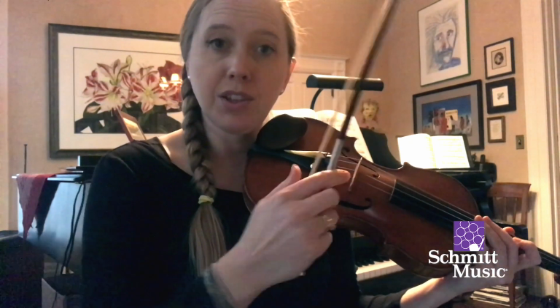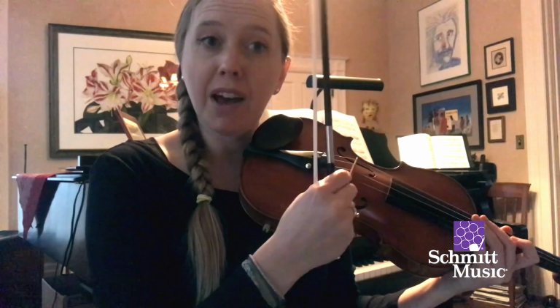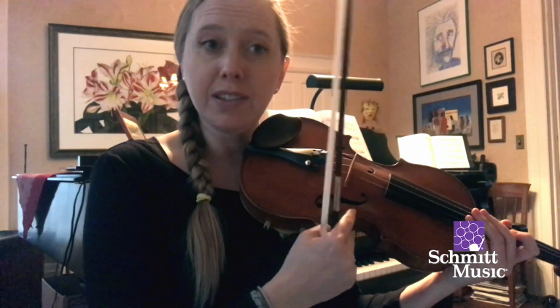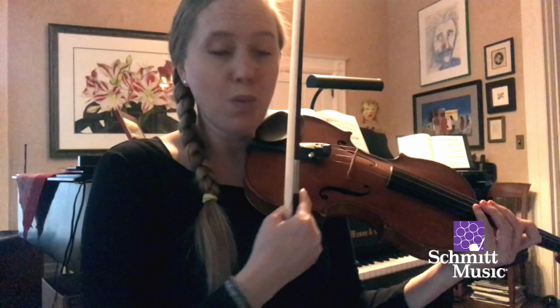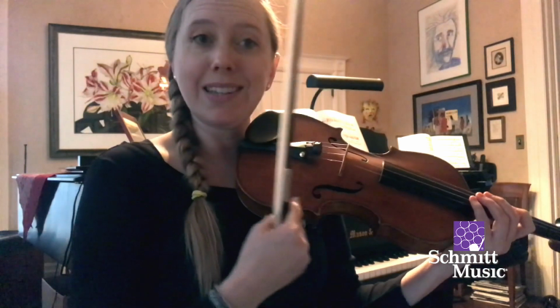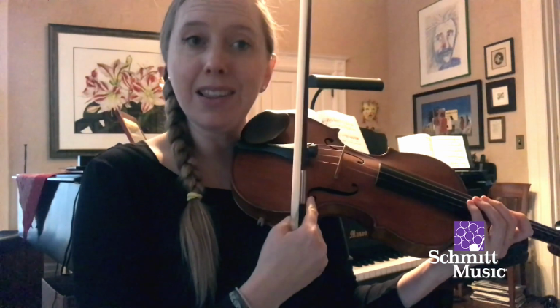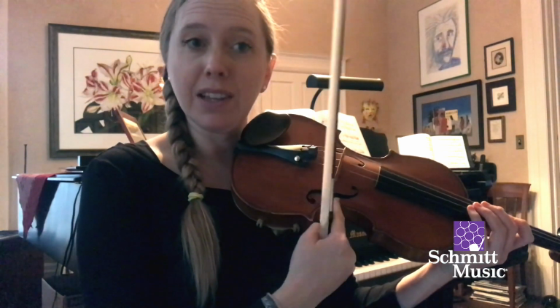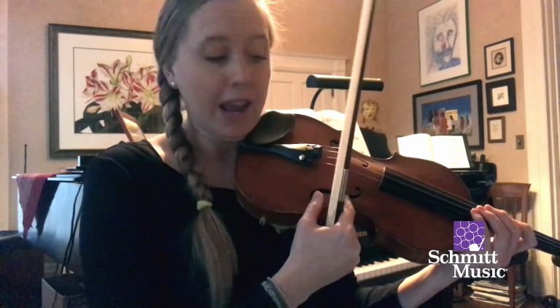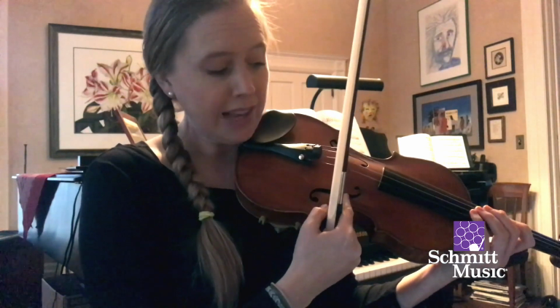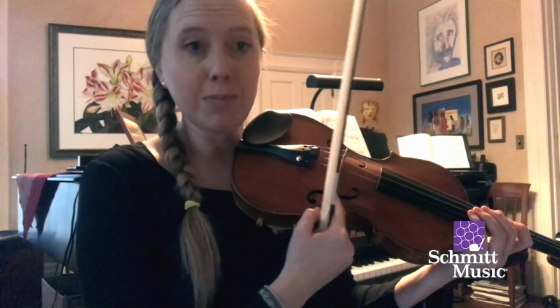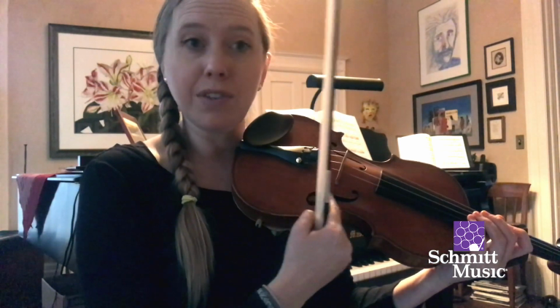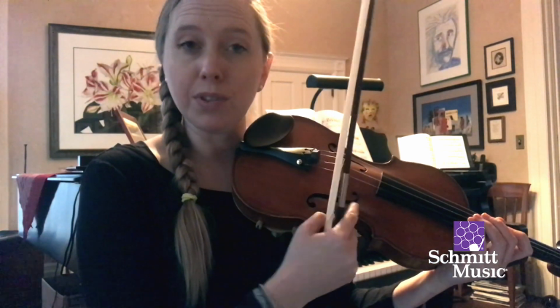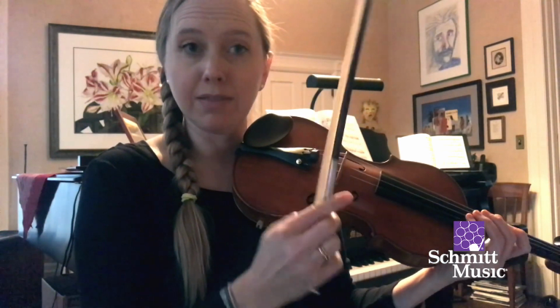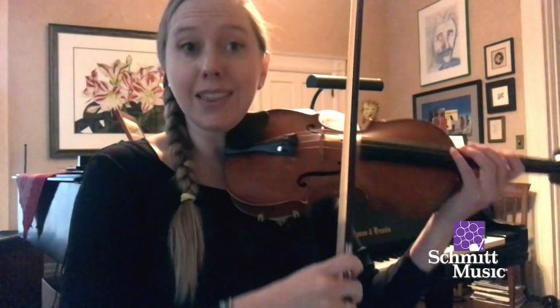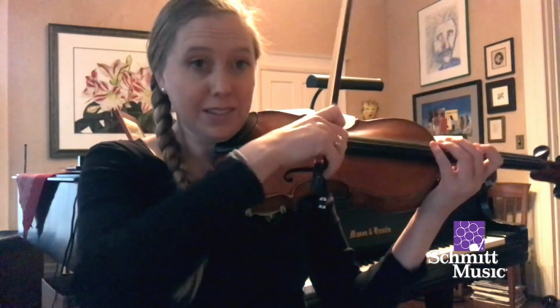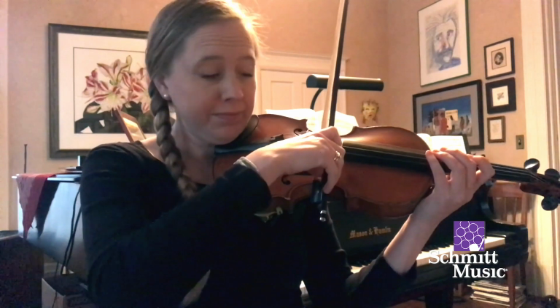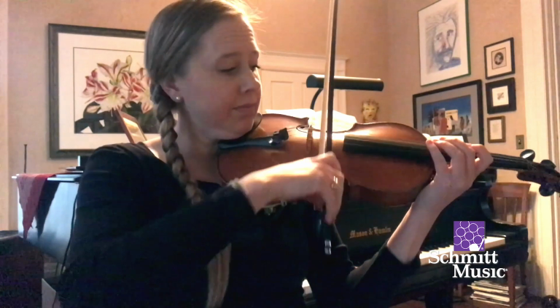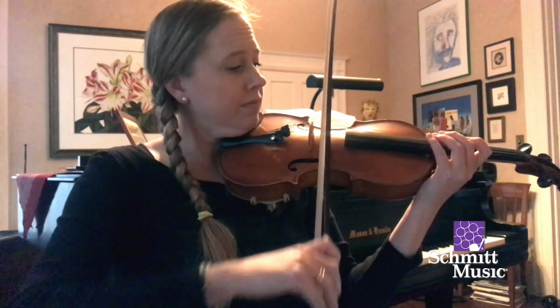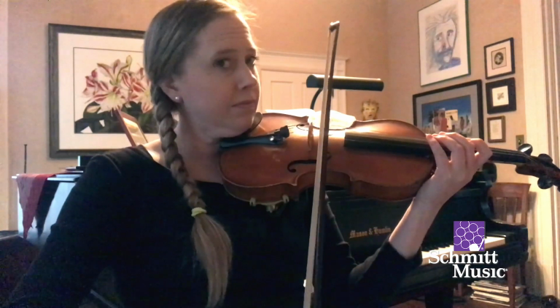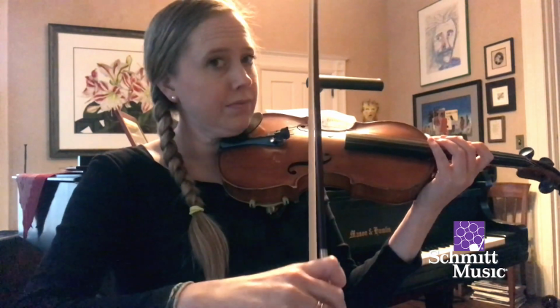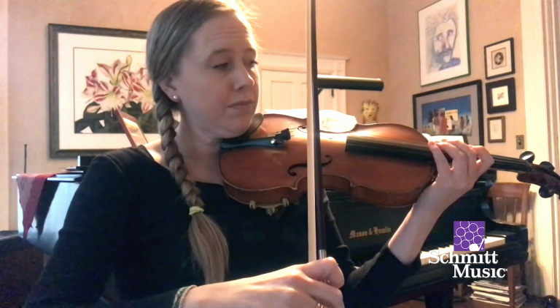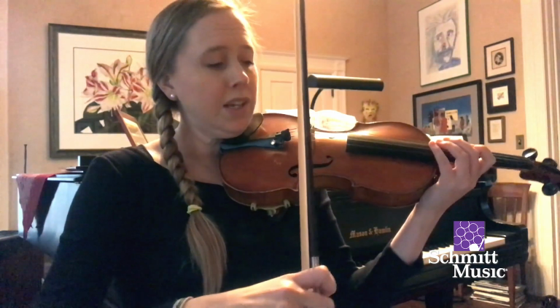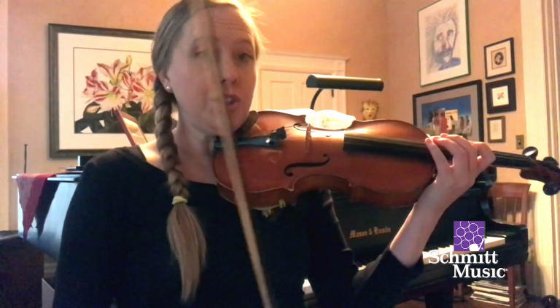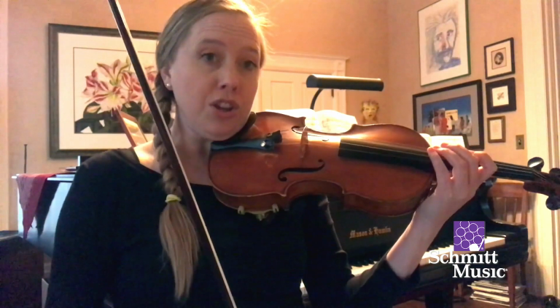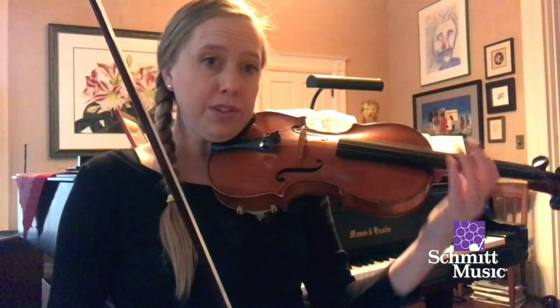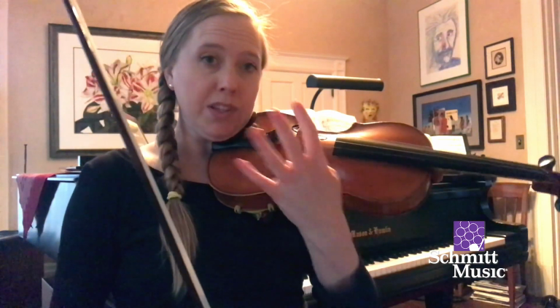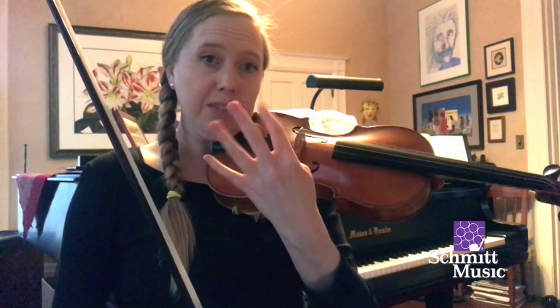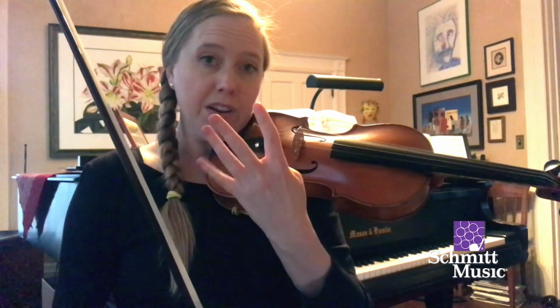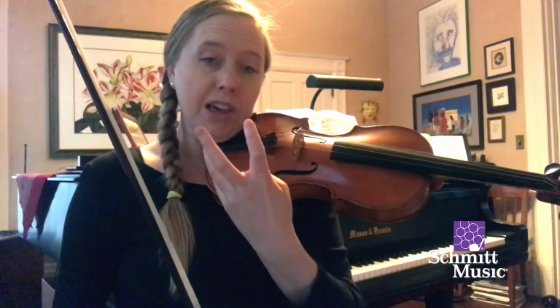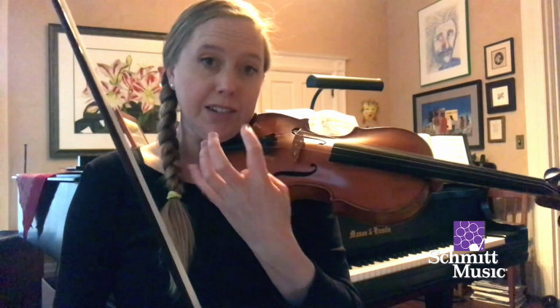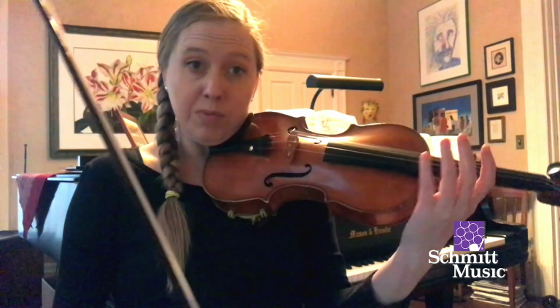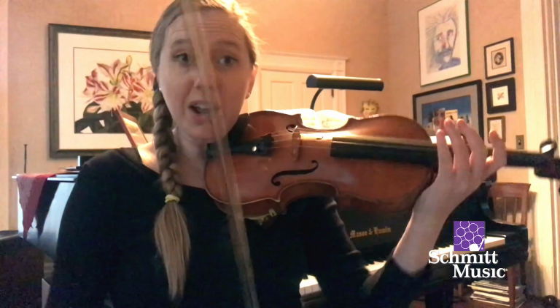The string vibrates, resonates inside the violin, and then the sound comes out of these holes here. To change the notes, we take these four fingers of our left hand and we move them around.